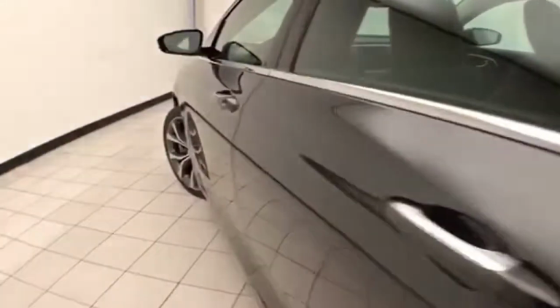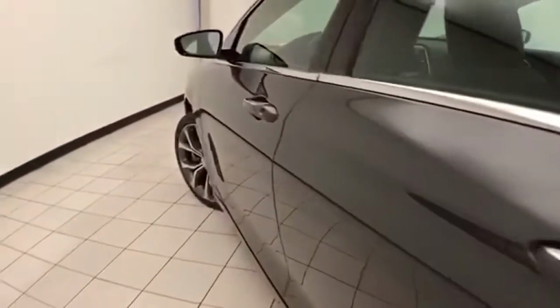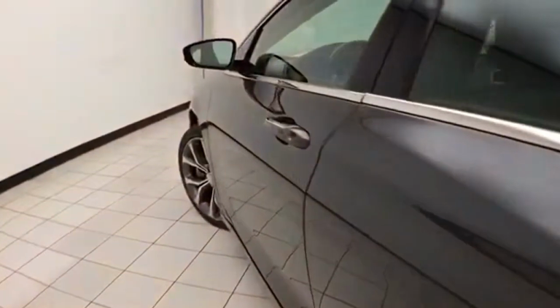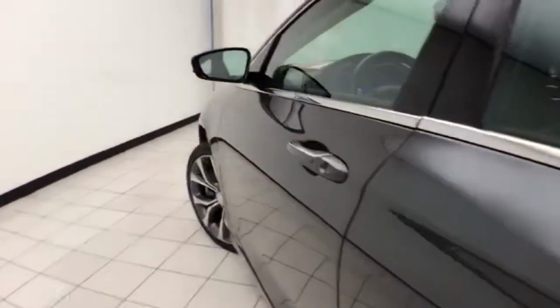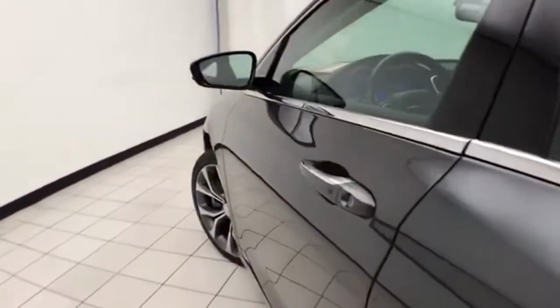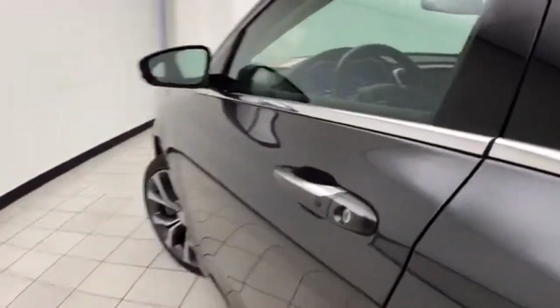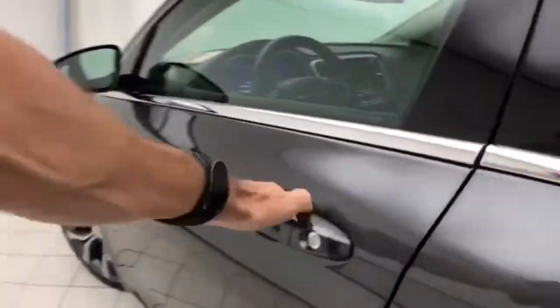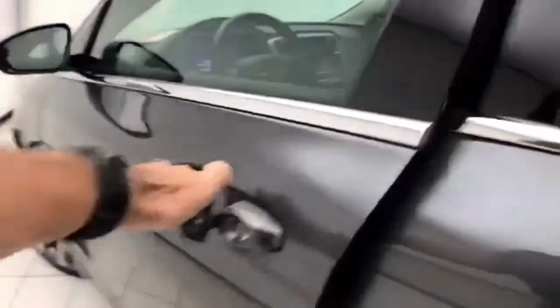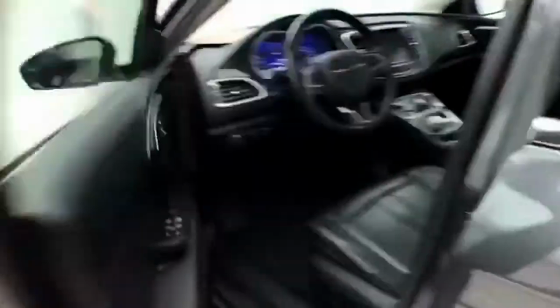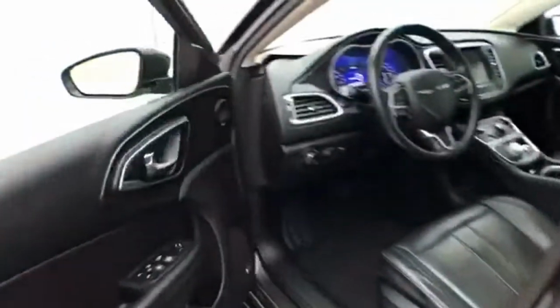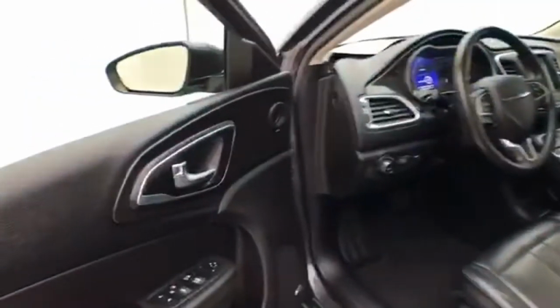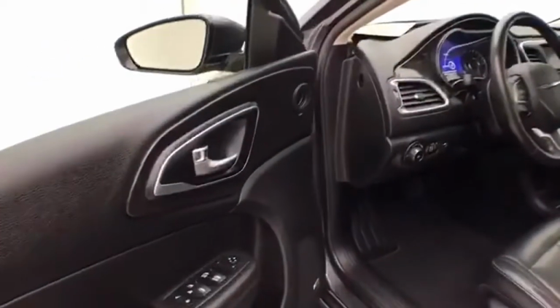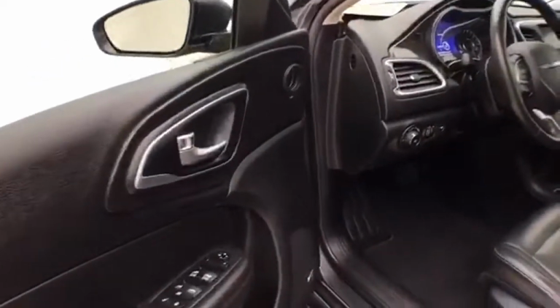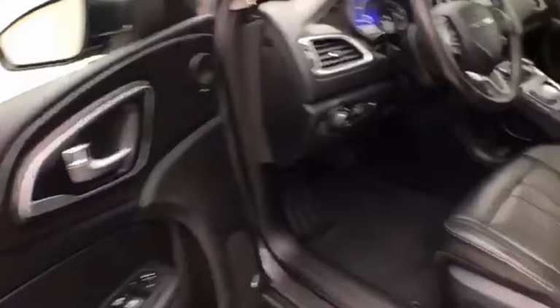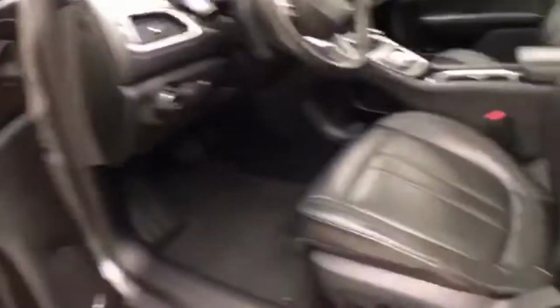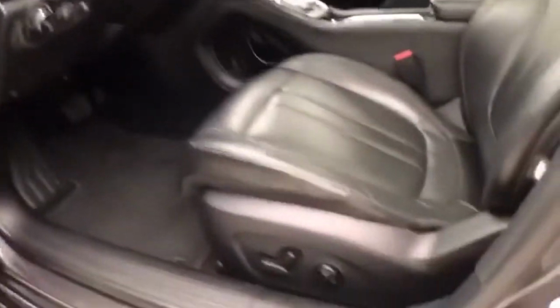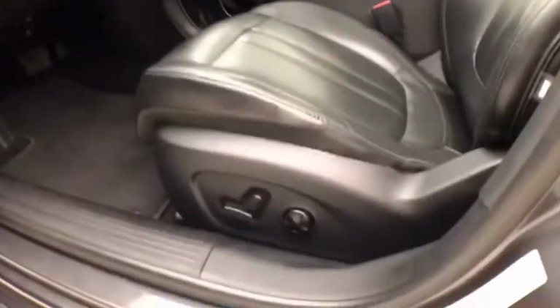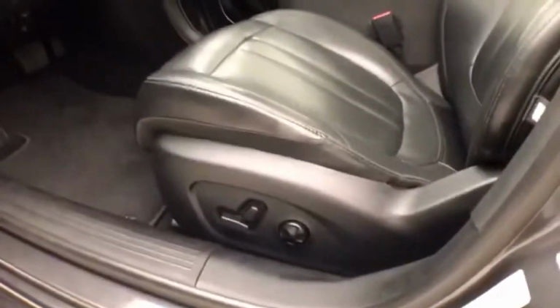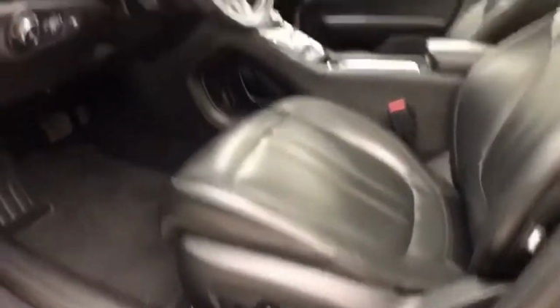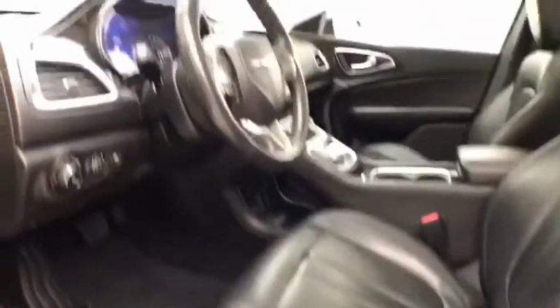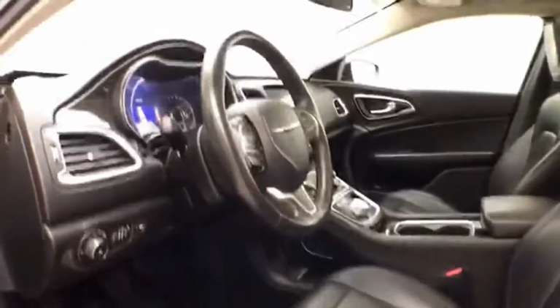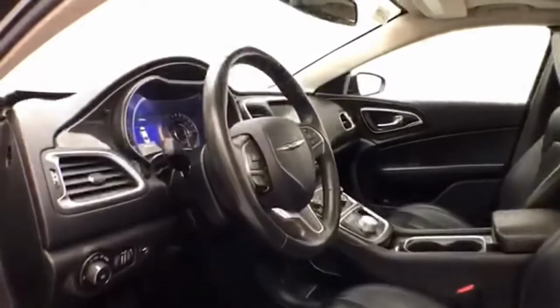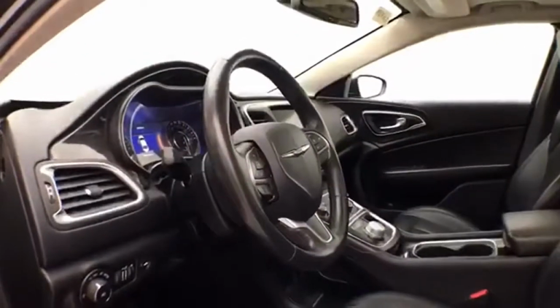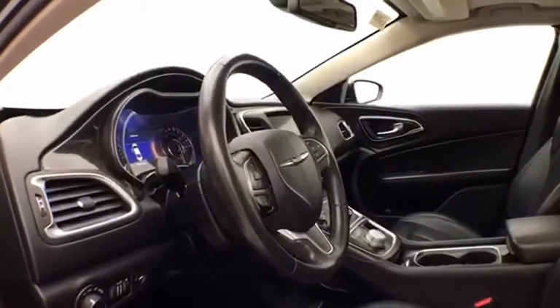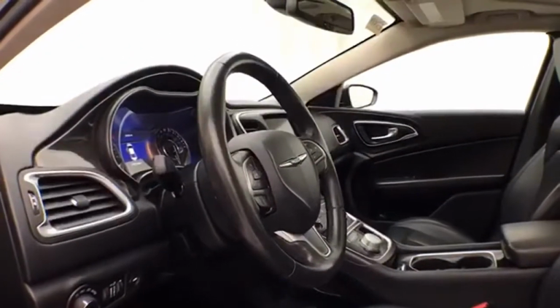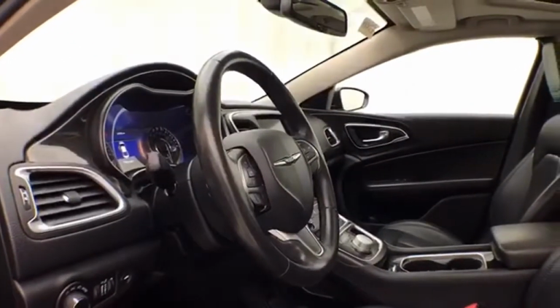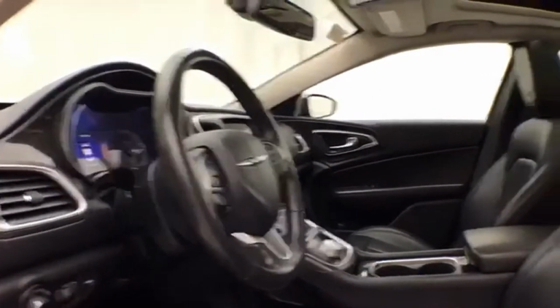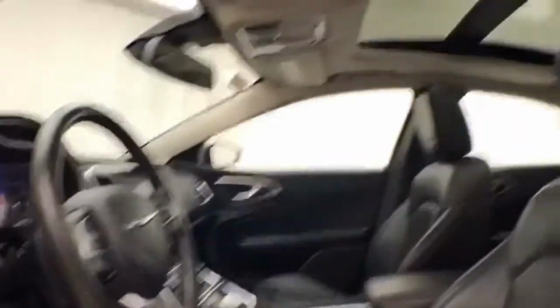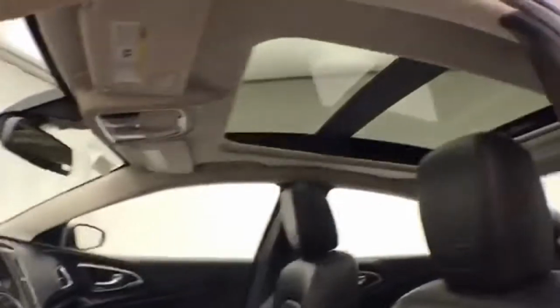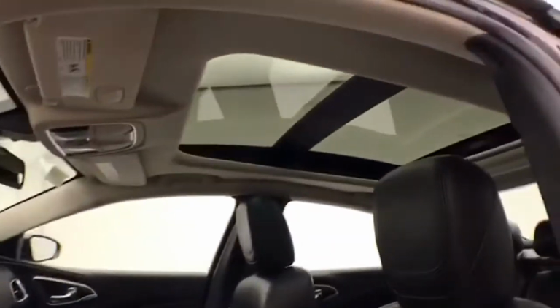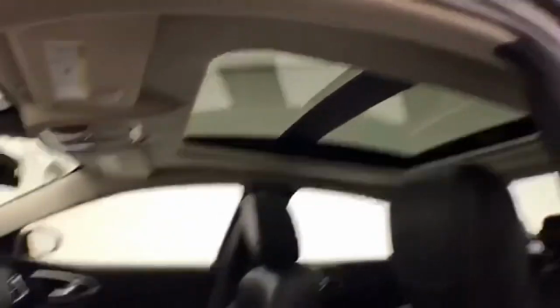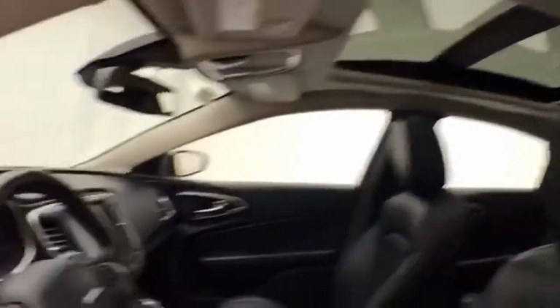This 200C has keyless entry with remote start. Power windows, locks, mirrors, and power driver's seat. Along with the tilt and telescopic steering wheel to put you in a perfect driving position. Oversized moonroof.